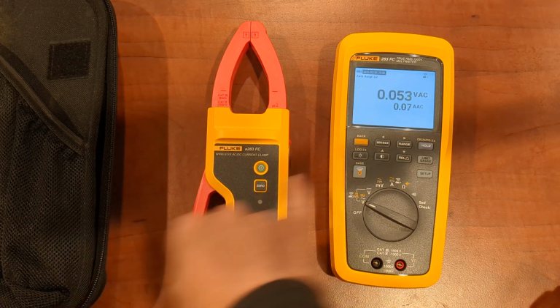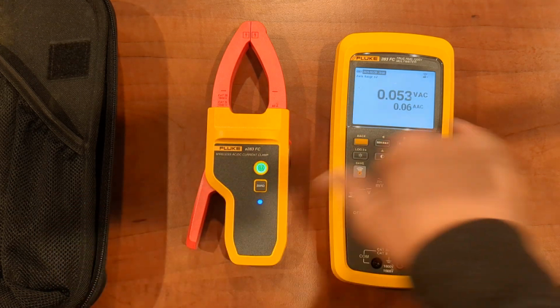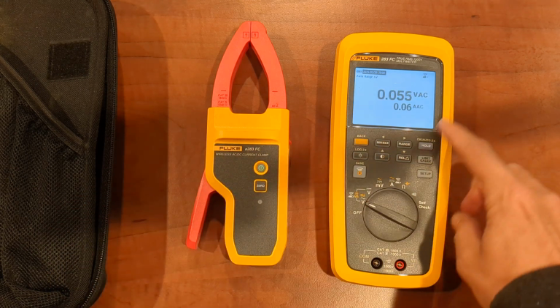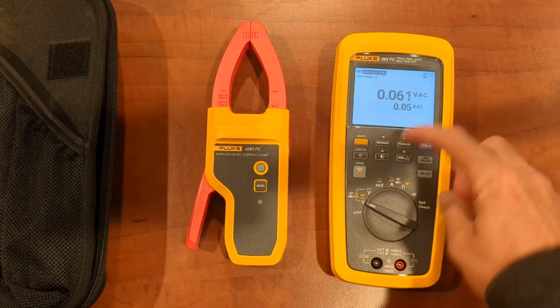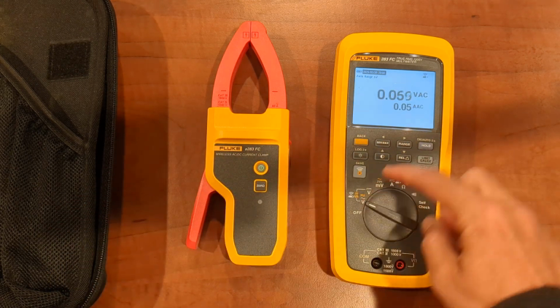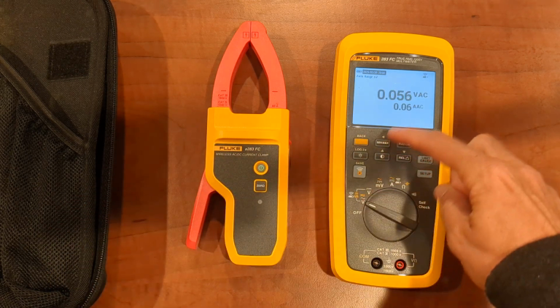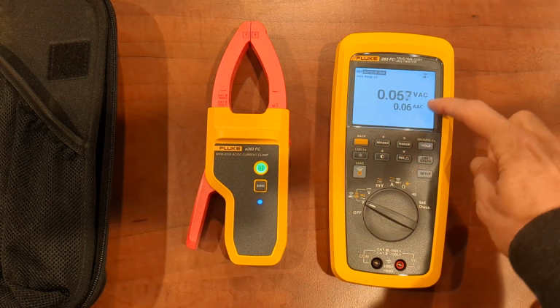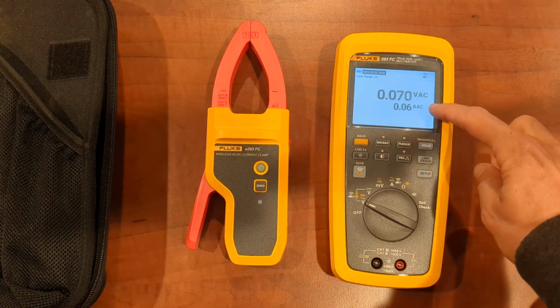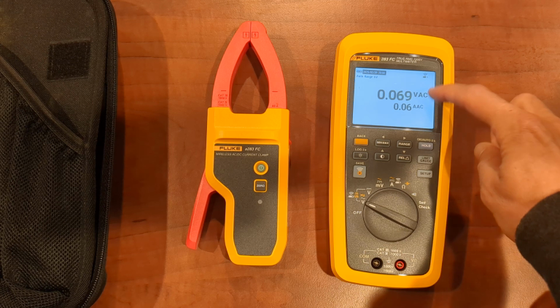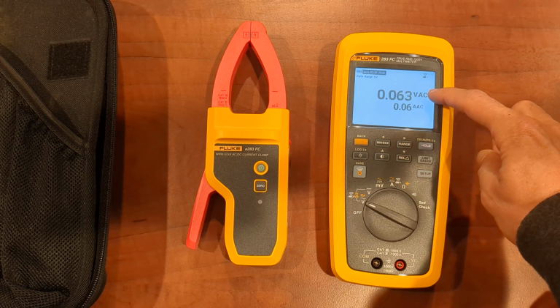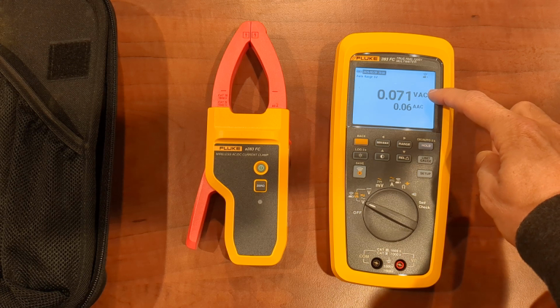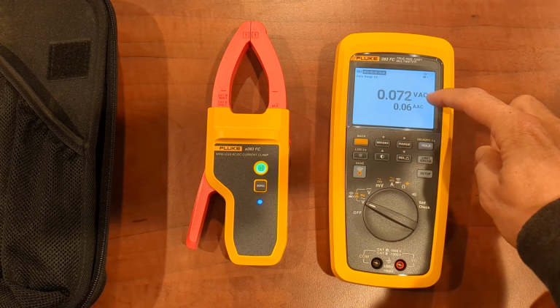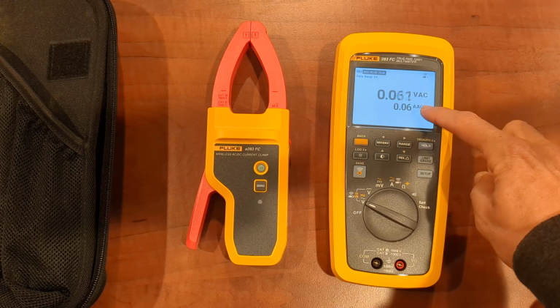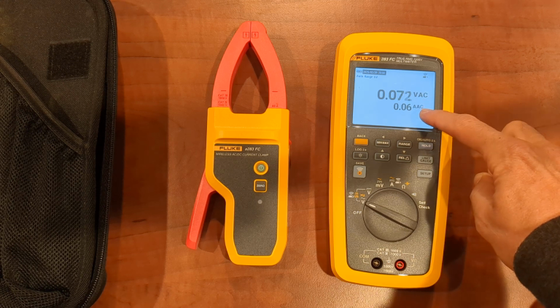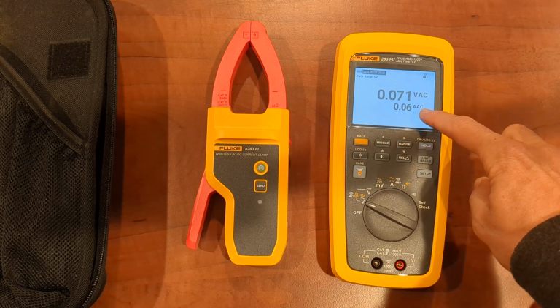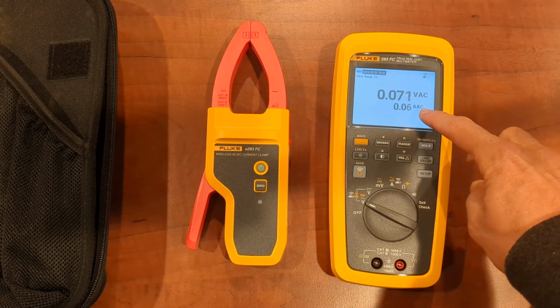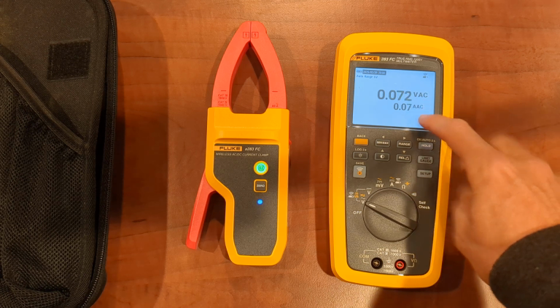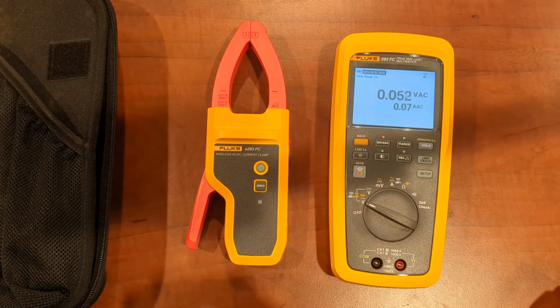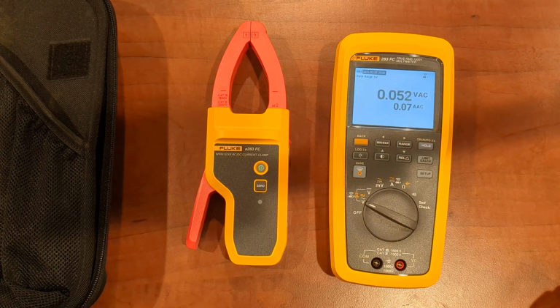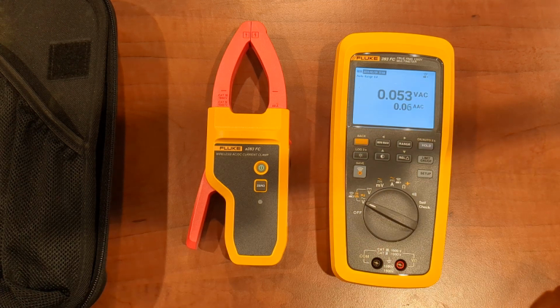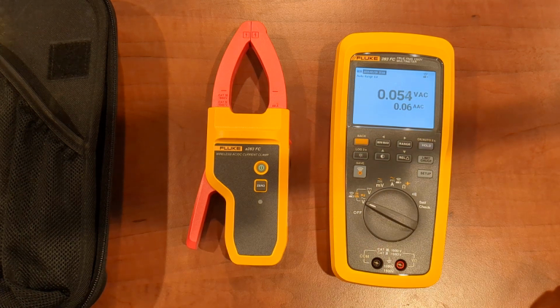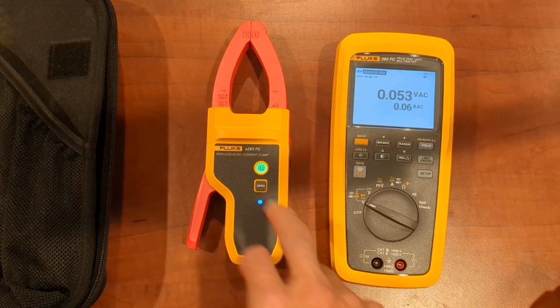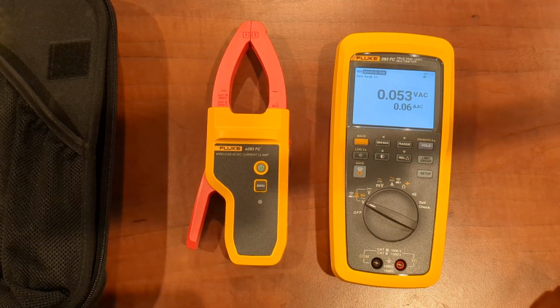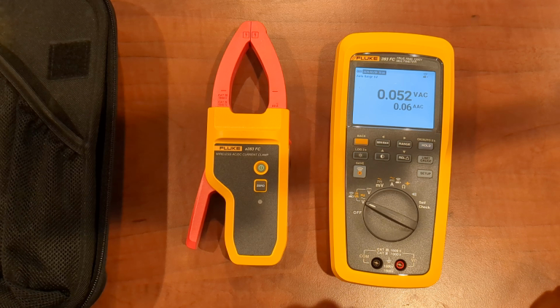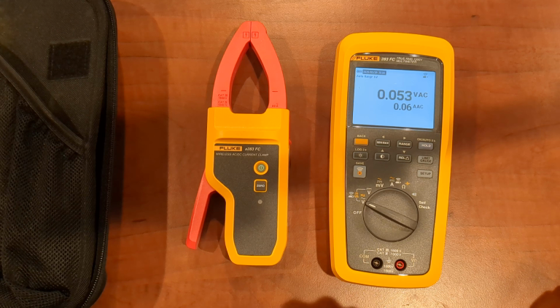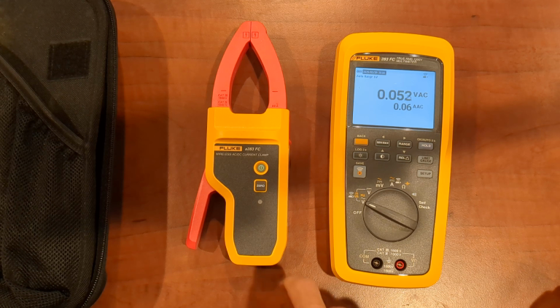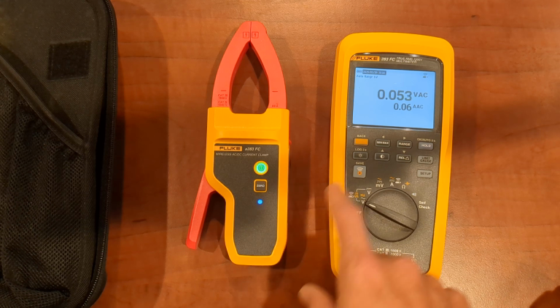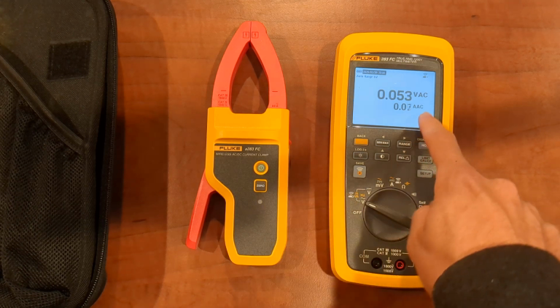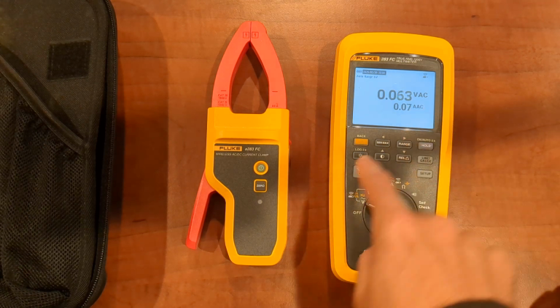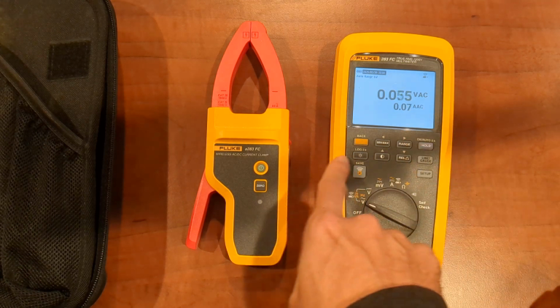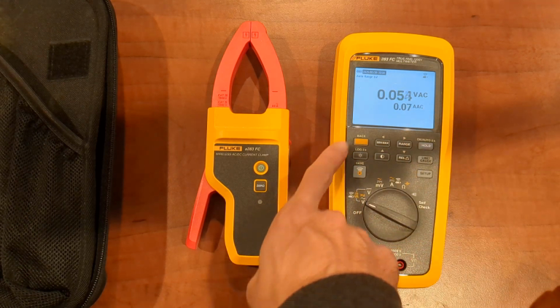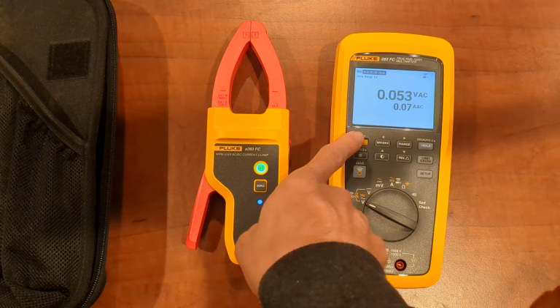As we toggle through, you can get the voltage with the test leads and the current with the clamp meter. We're in the AC world right now.